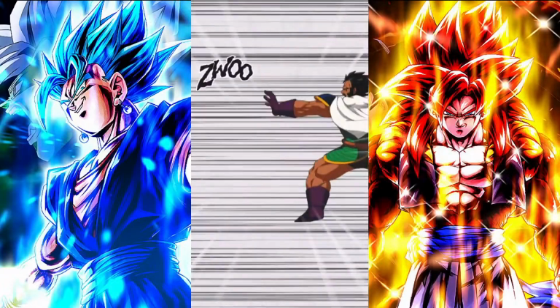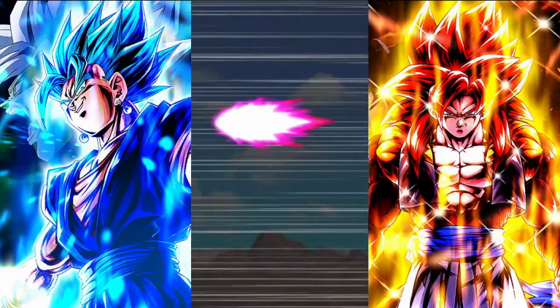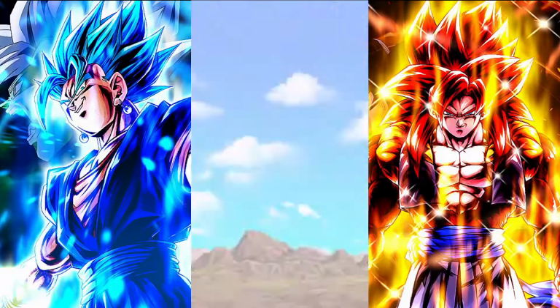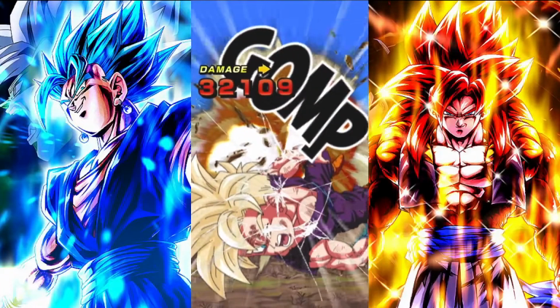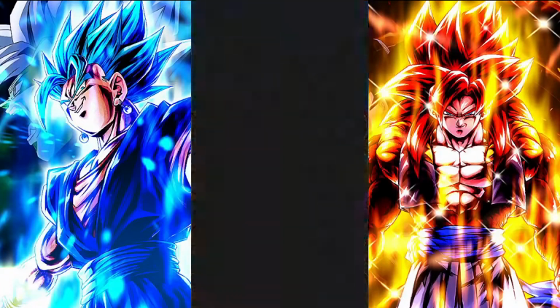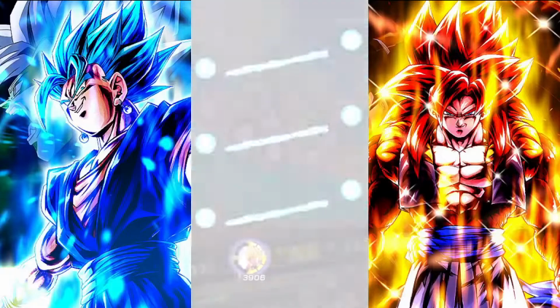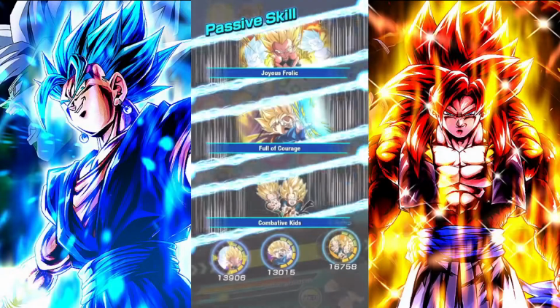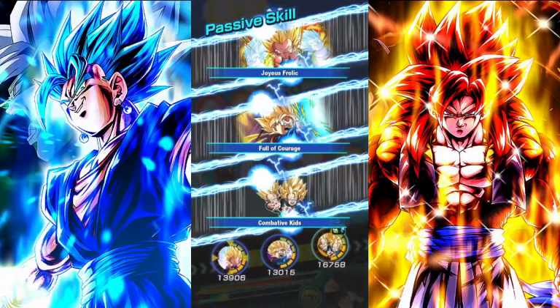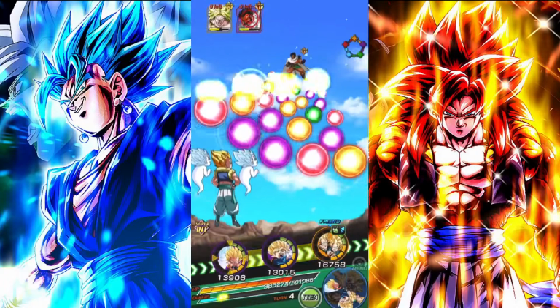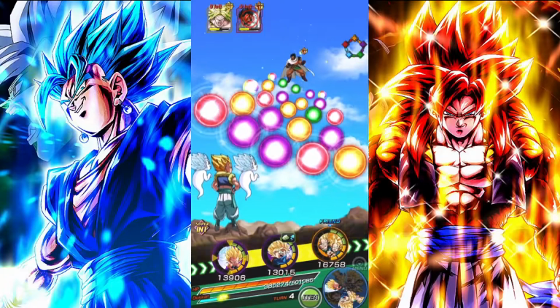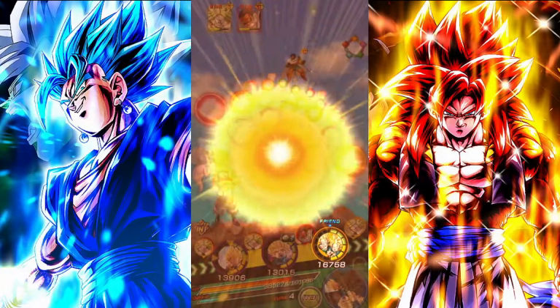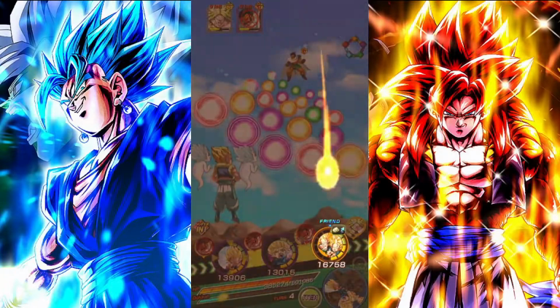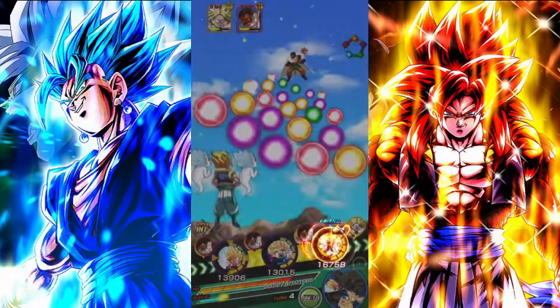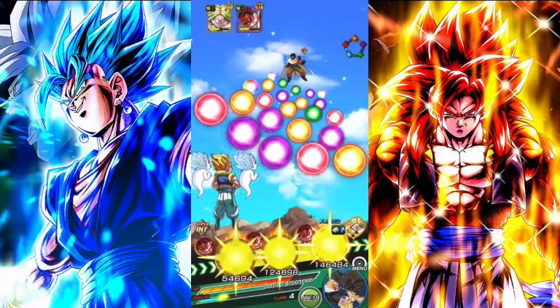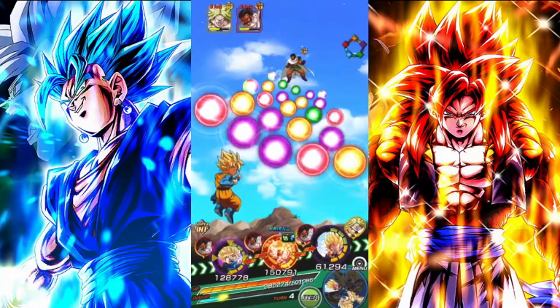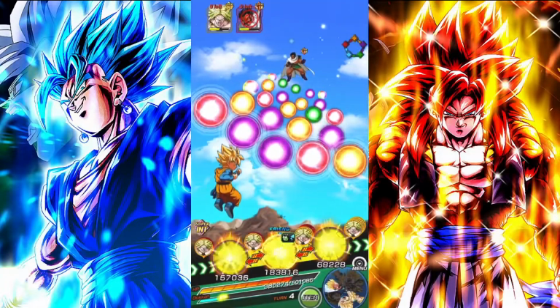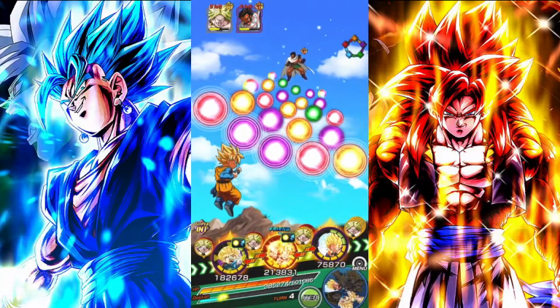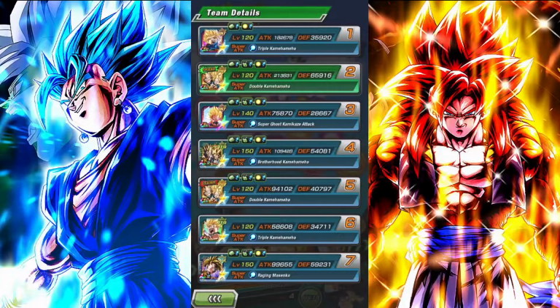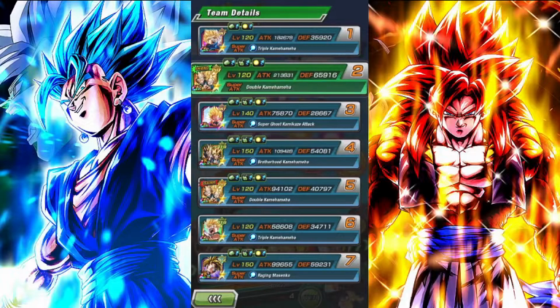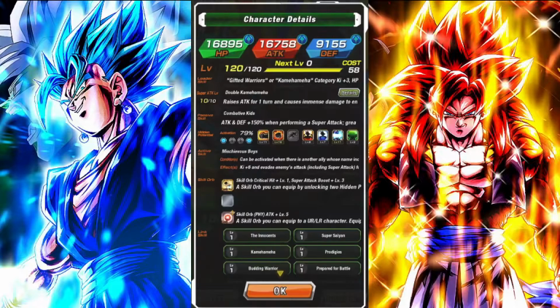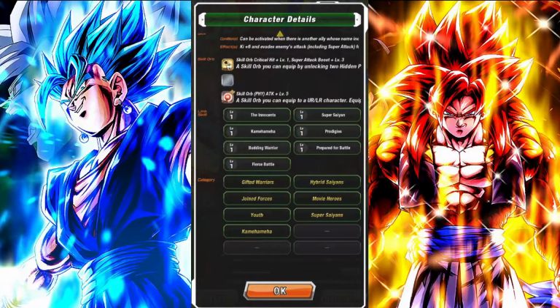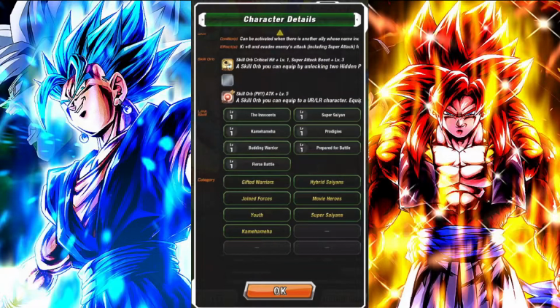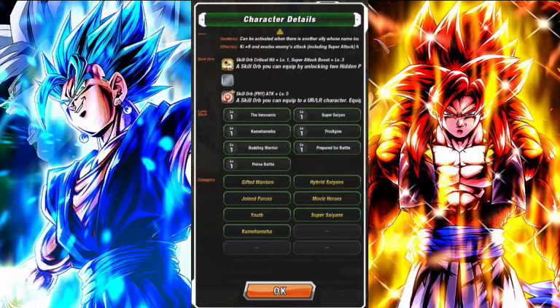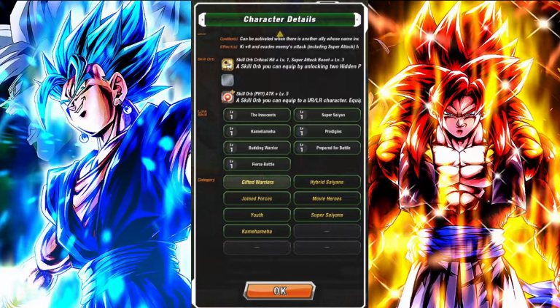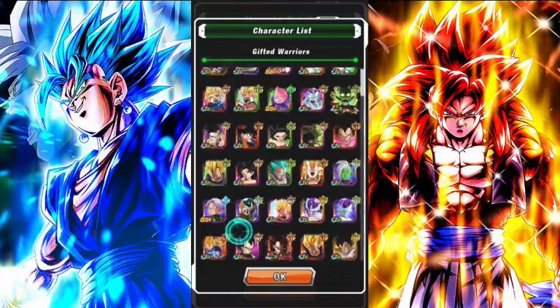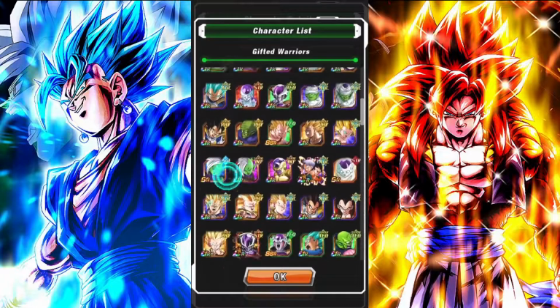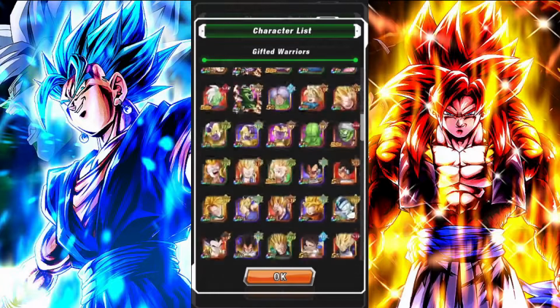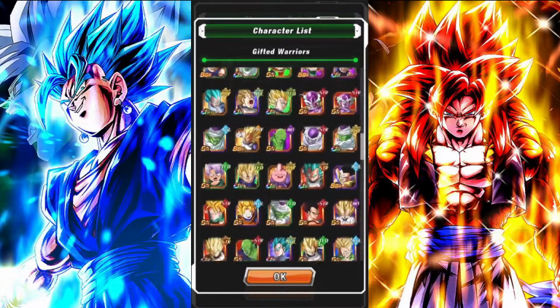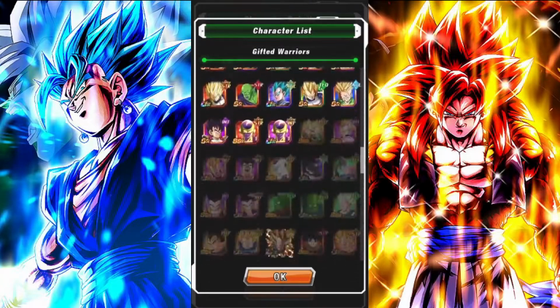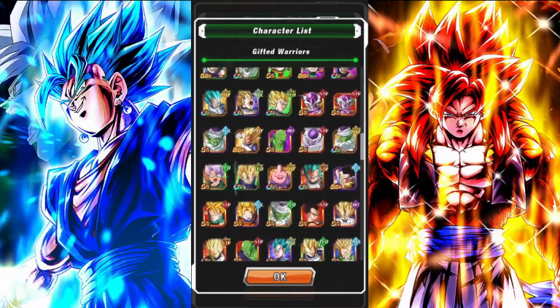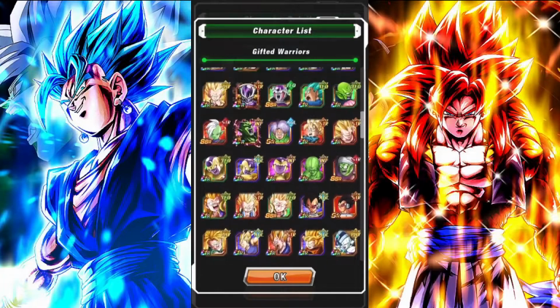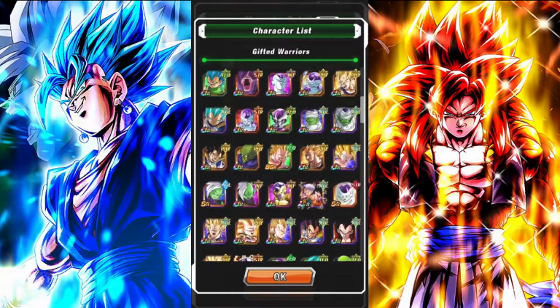I think their leader skill might be top 5. Maybe not 5 — let me not say 5. But their category — you go through their category. Give me like 5 seconds. Gifted Warriors — full of Friezas, Vegetas, Gotens, Trunkses.